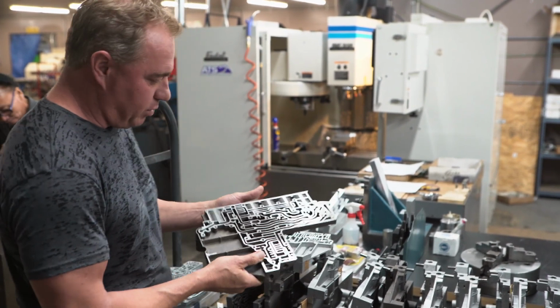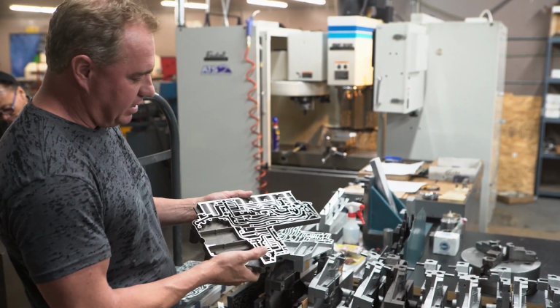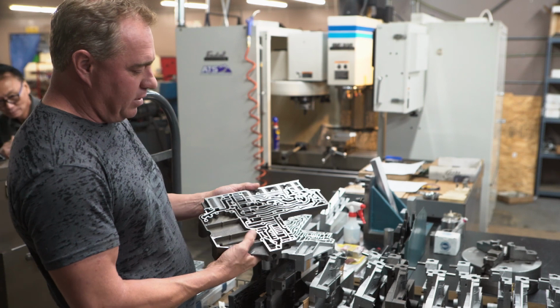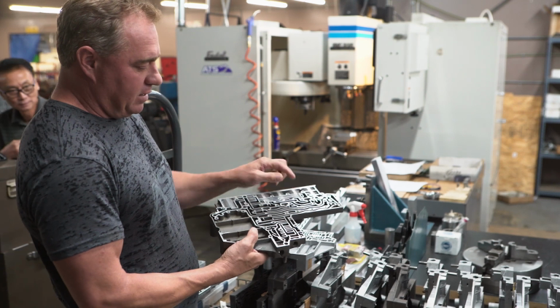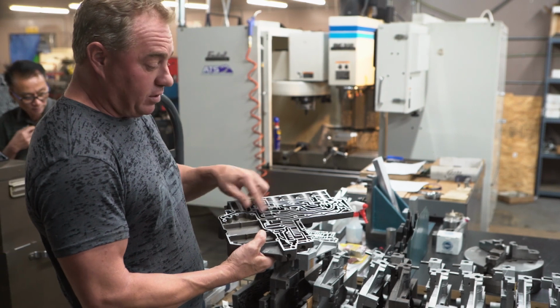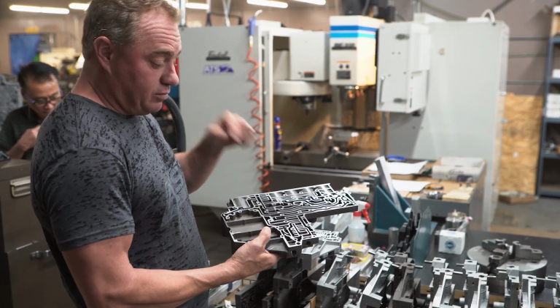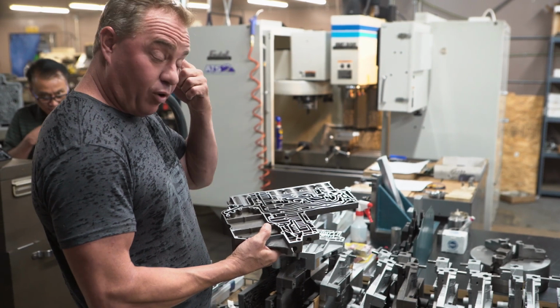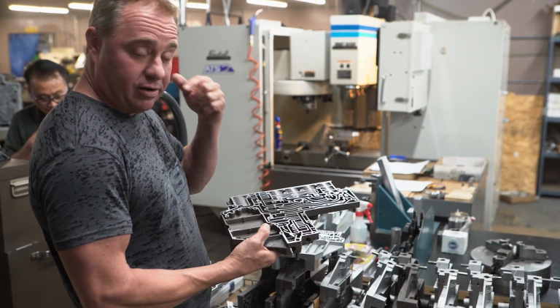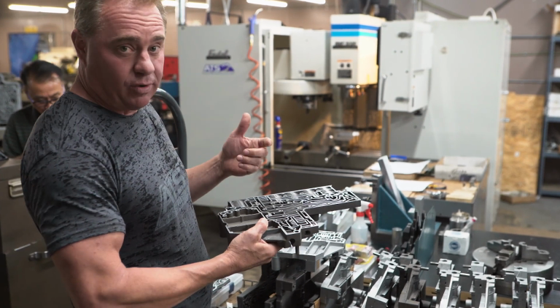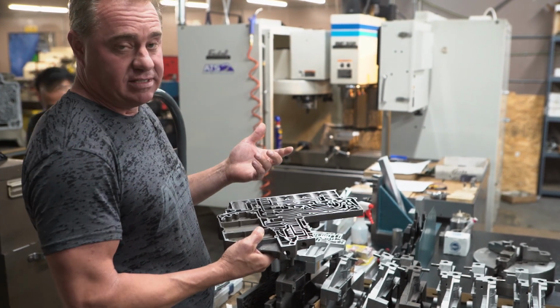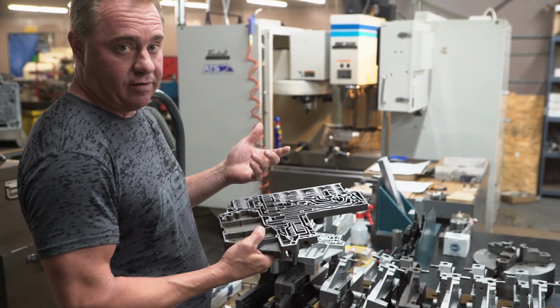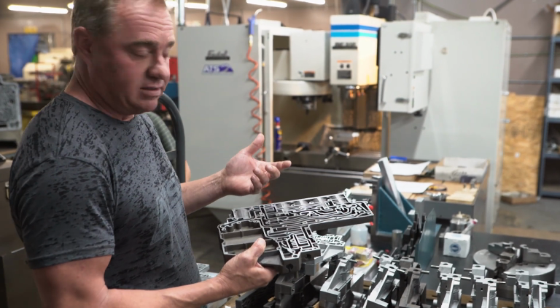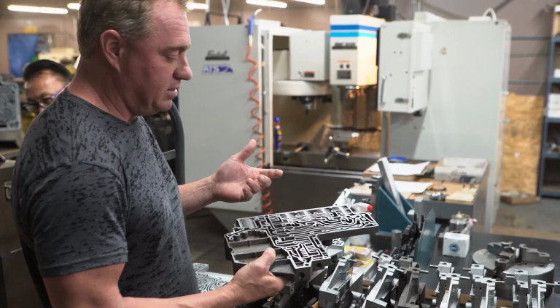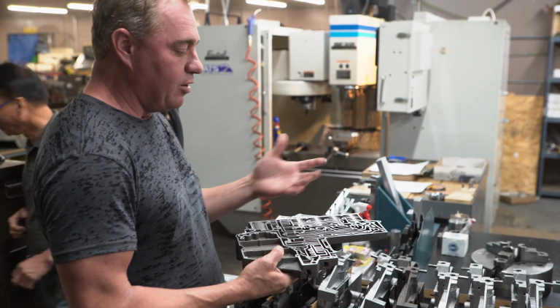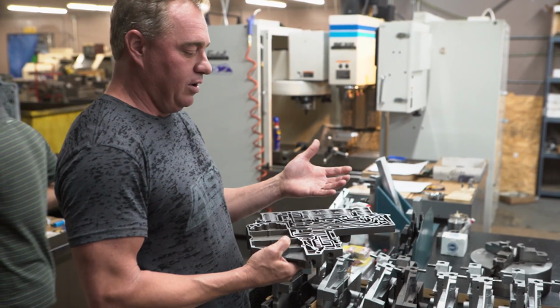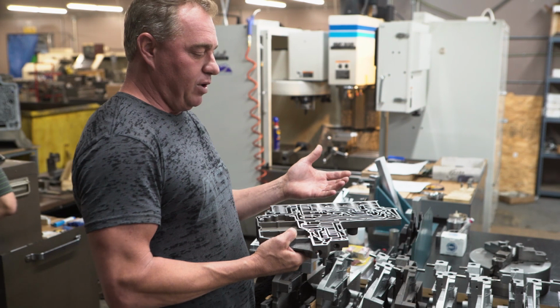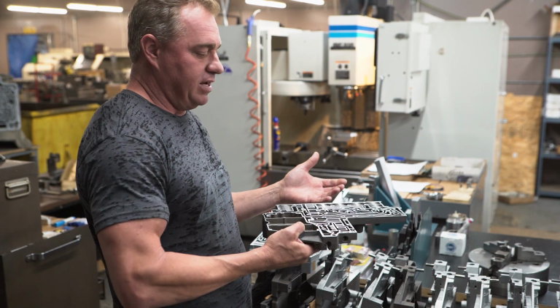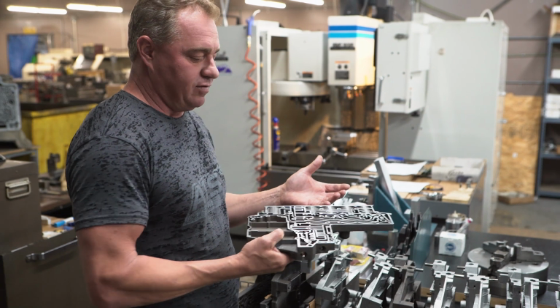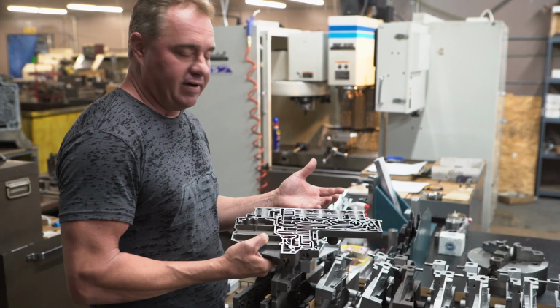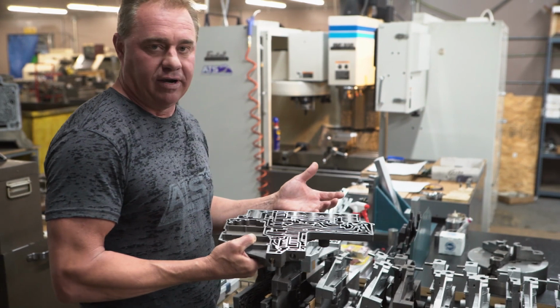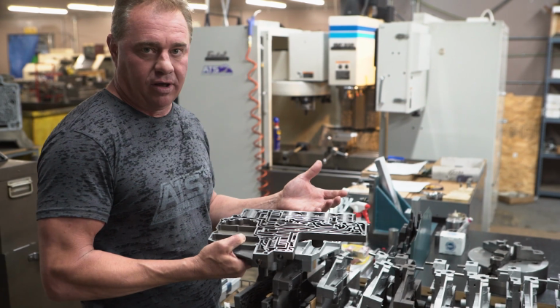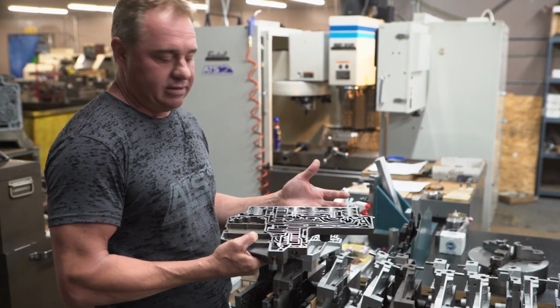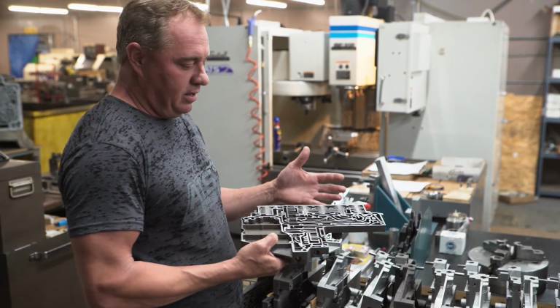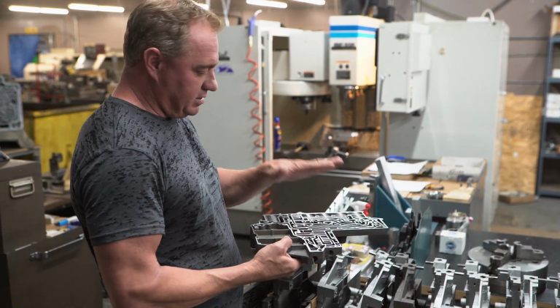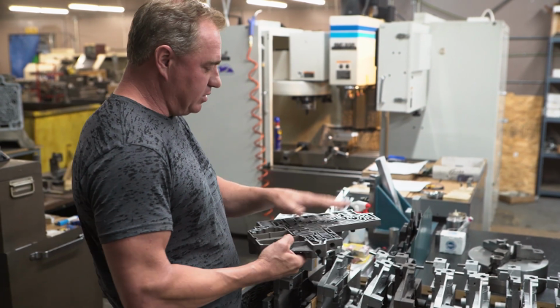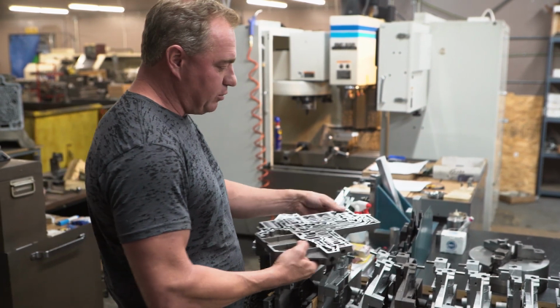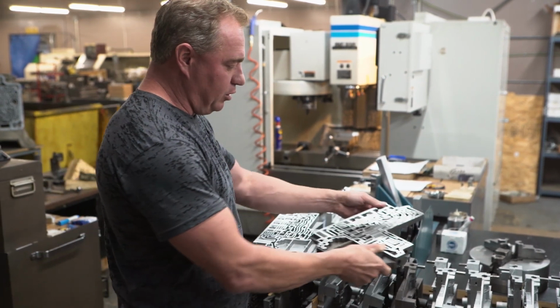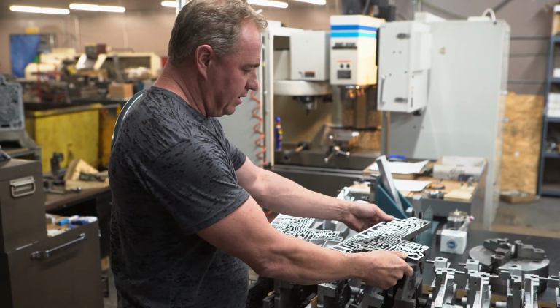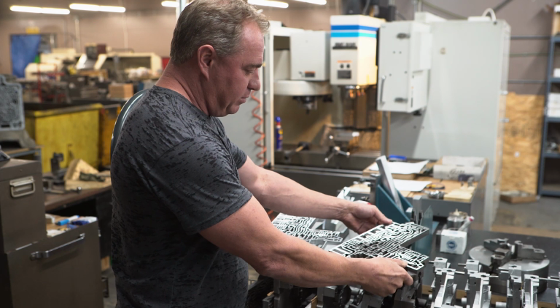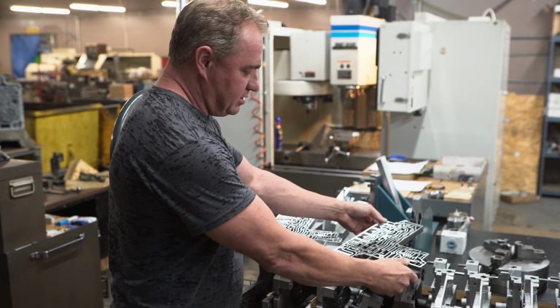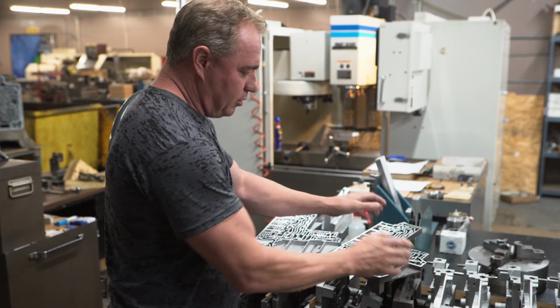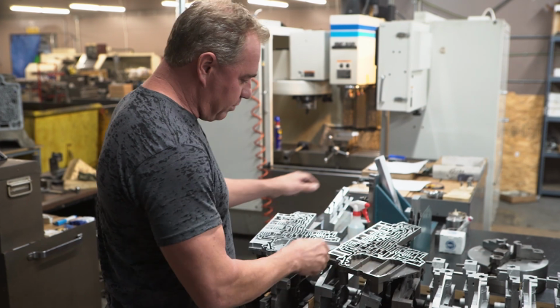And this is a perfect example of one of the primary reasons why the 68 RFE has such a terrible reputation for failure and hydraulic leaks — because the actual integrity of the aluminum begins to warp.